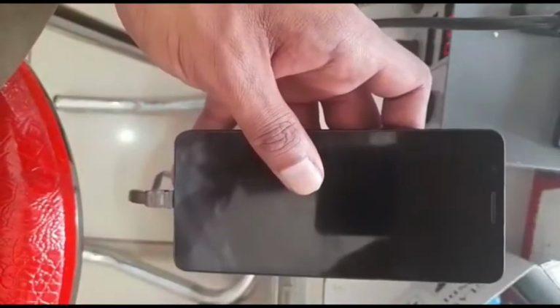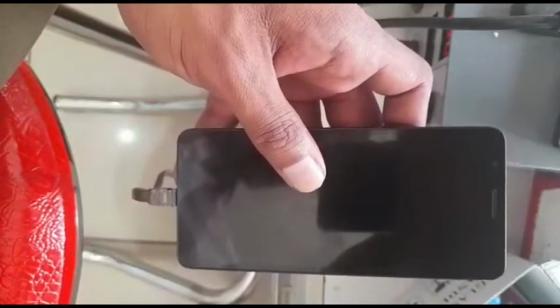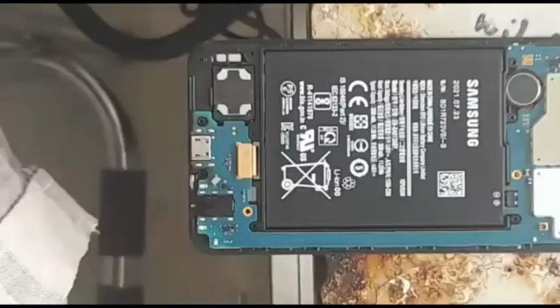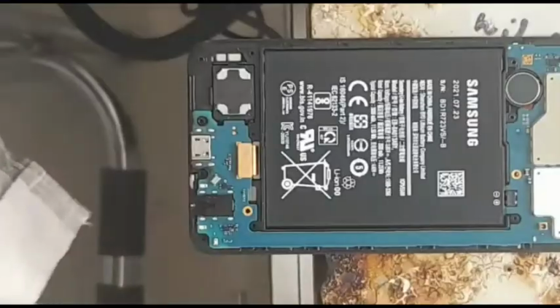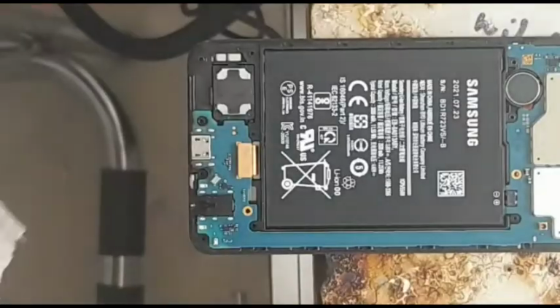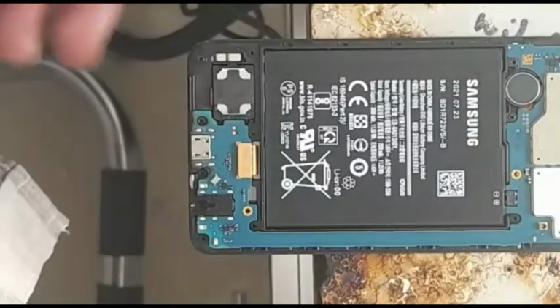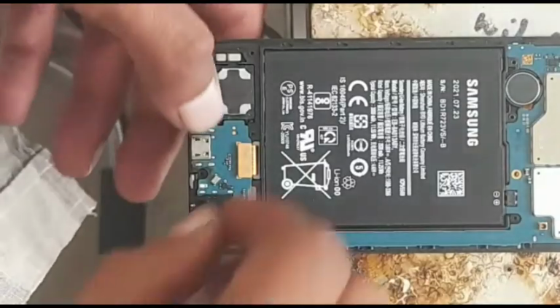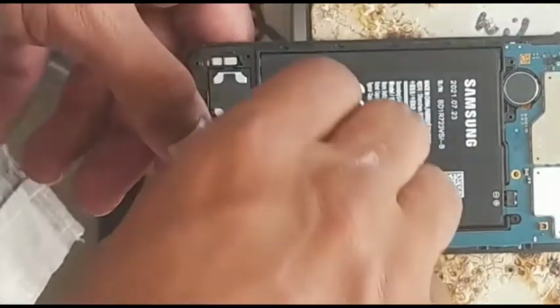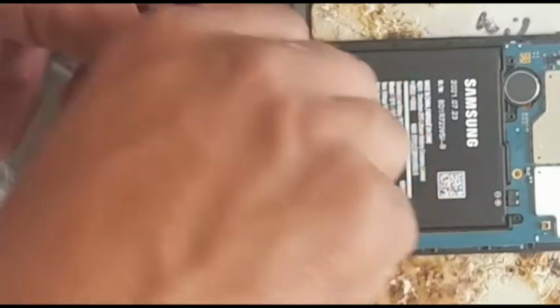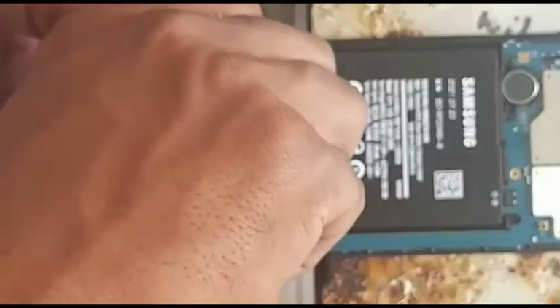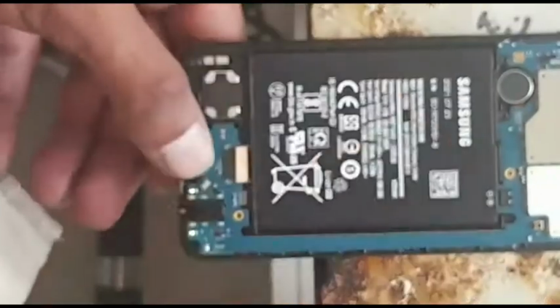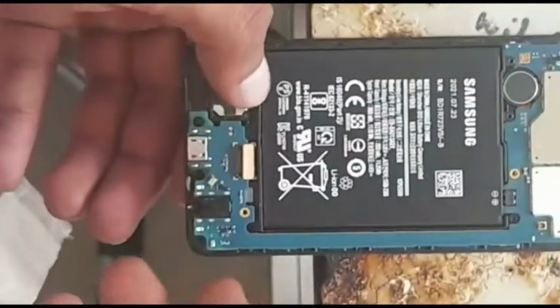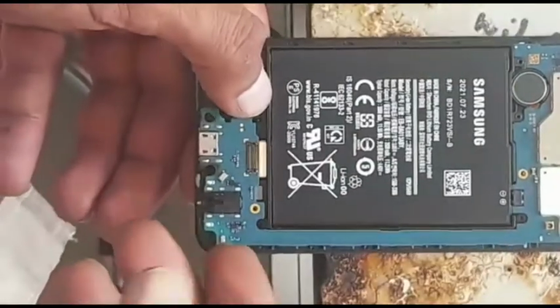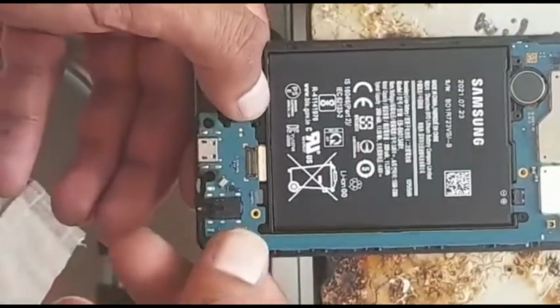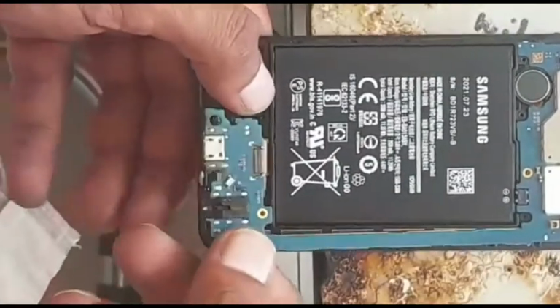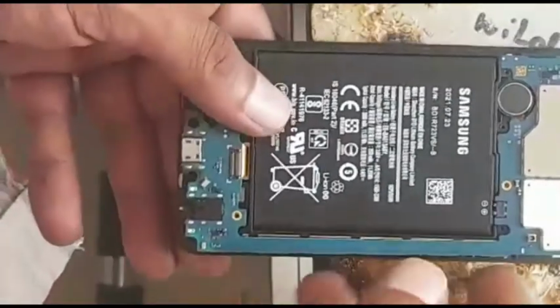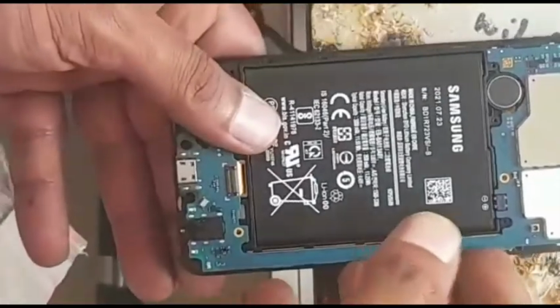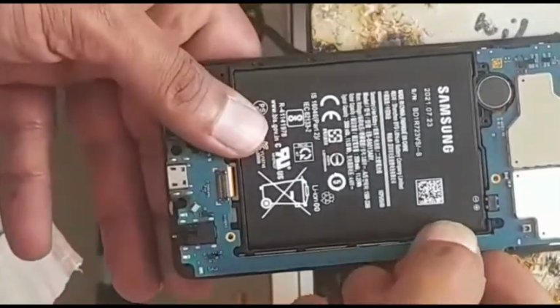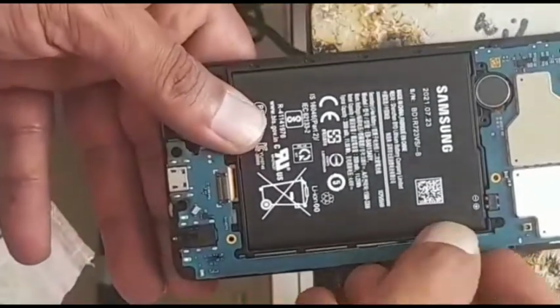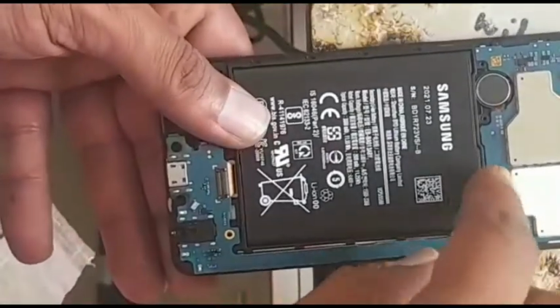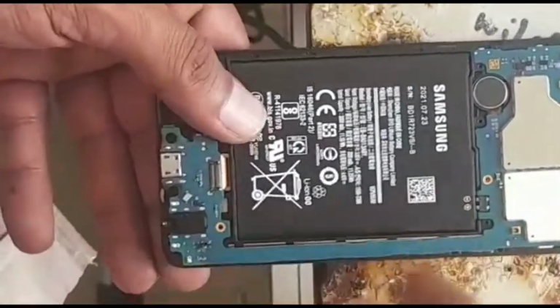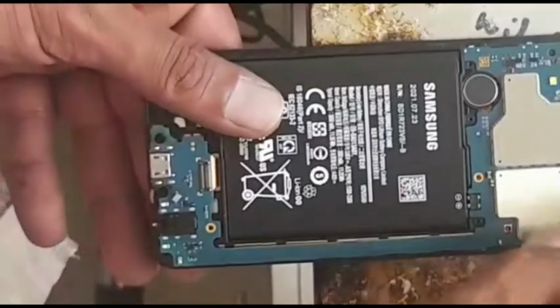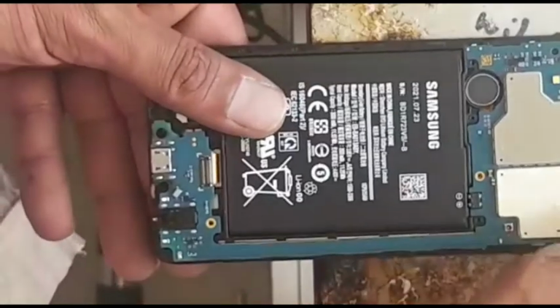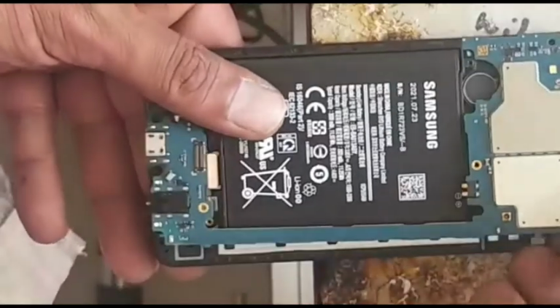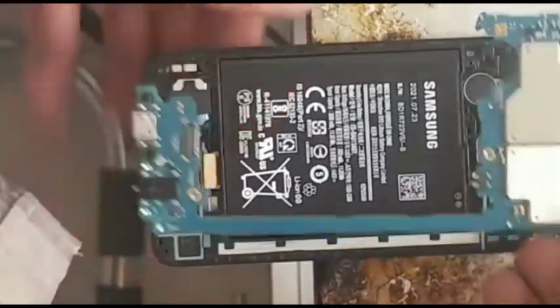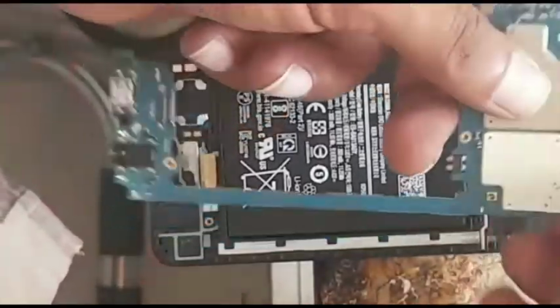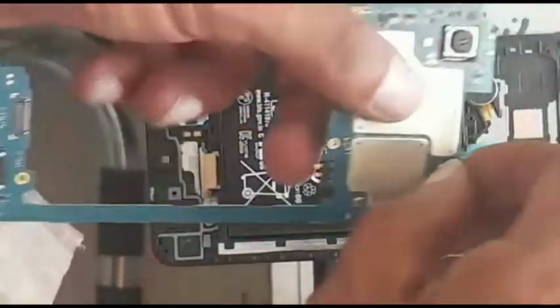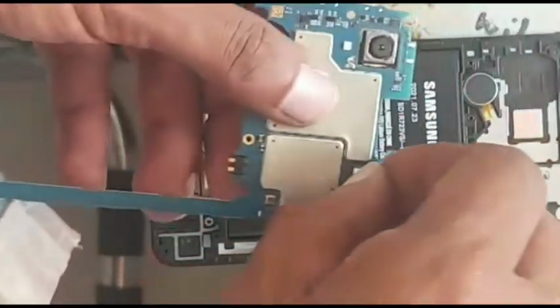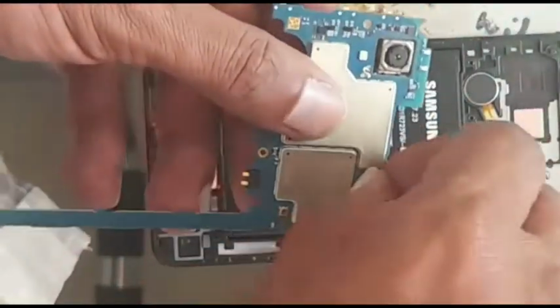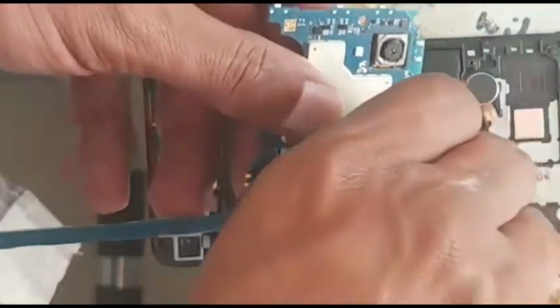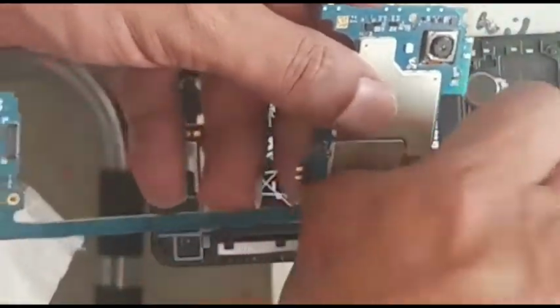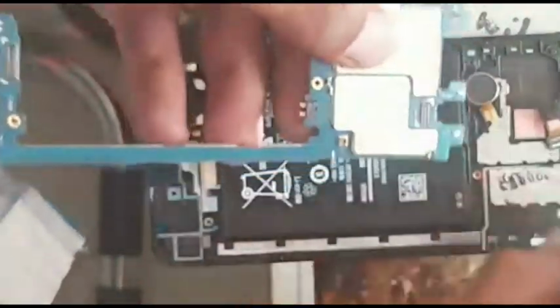Let's remove the board quickly. It will come out — you just need to remove these two screws. We'll put the camera away for a moment.